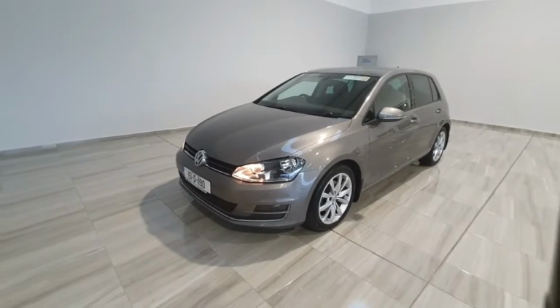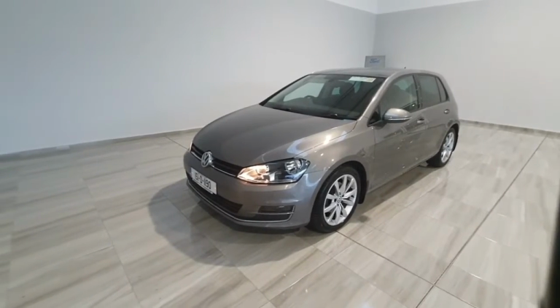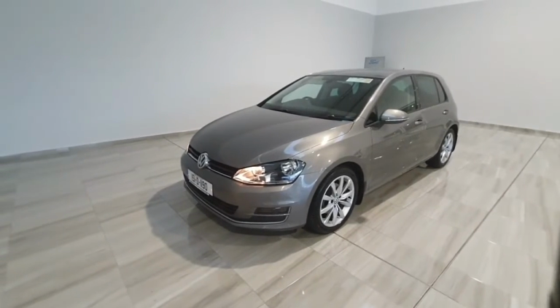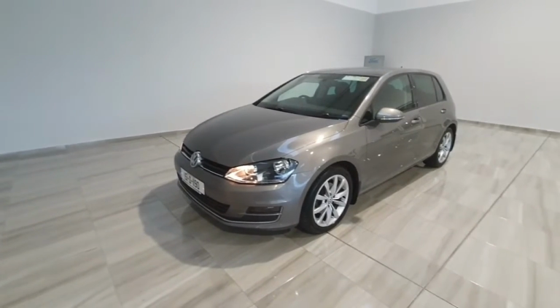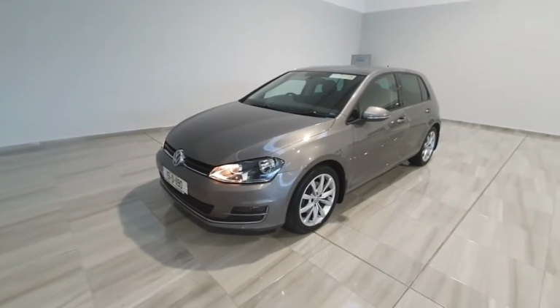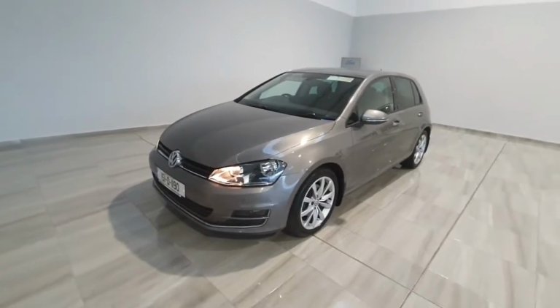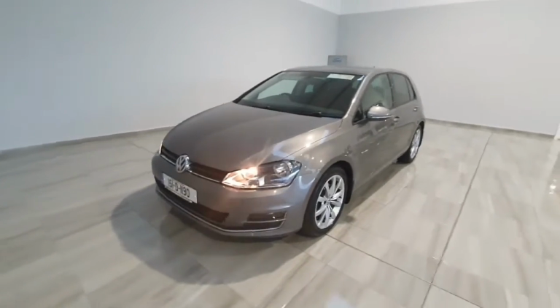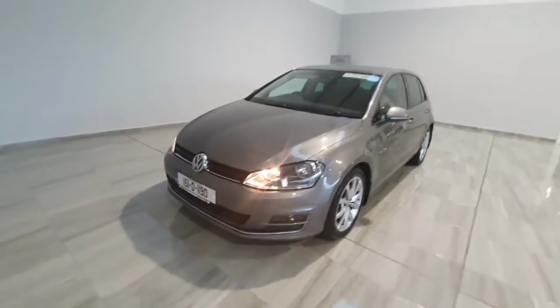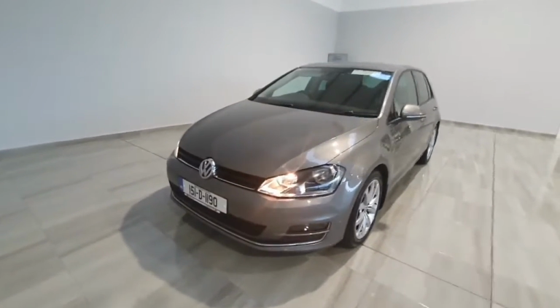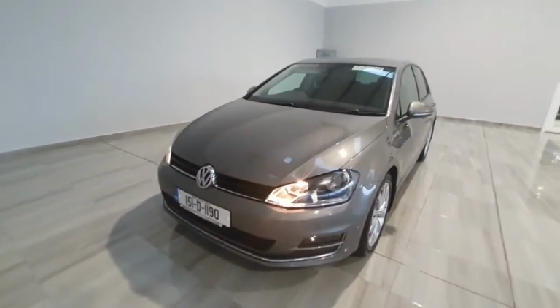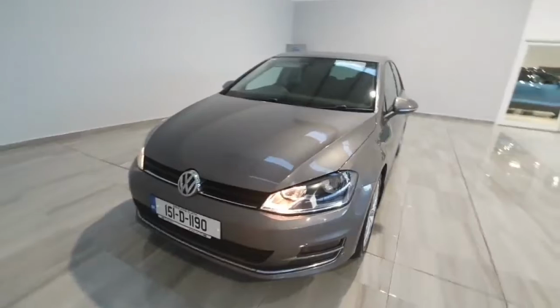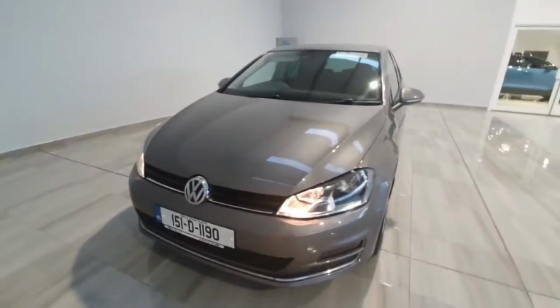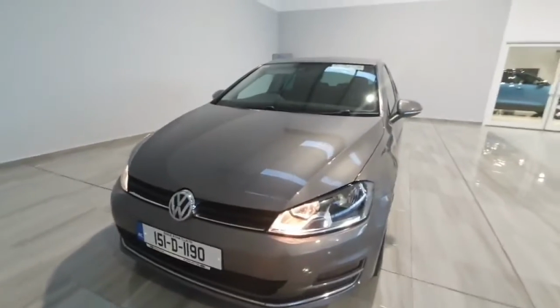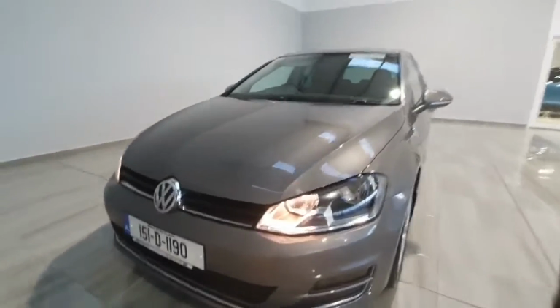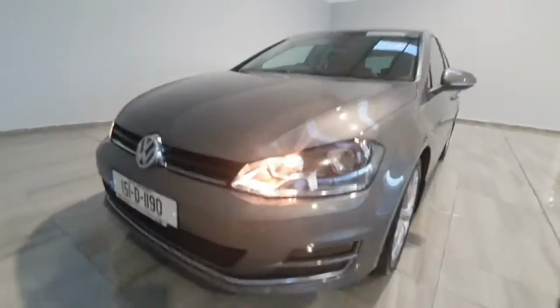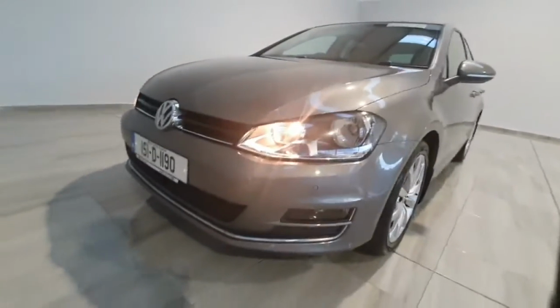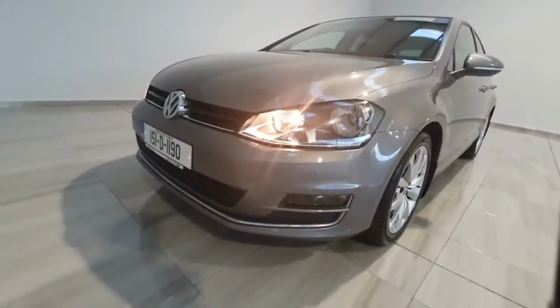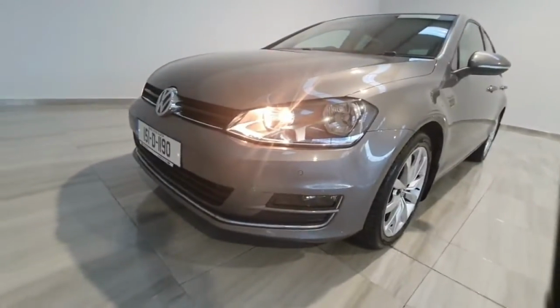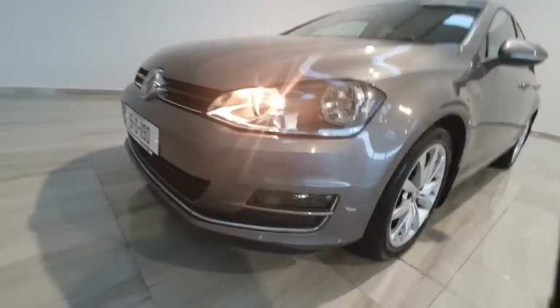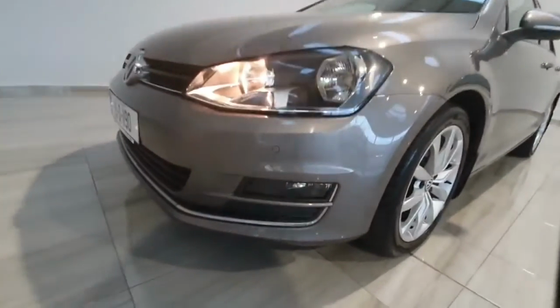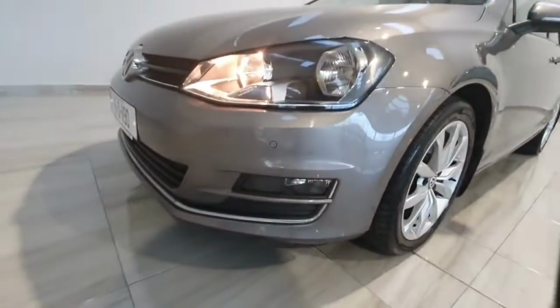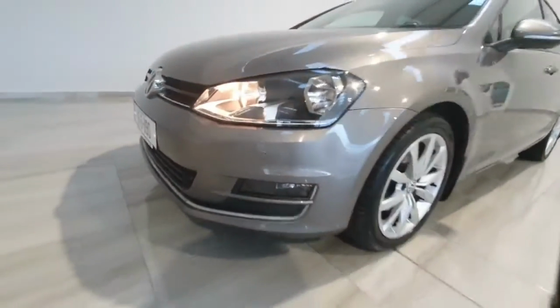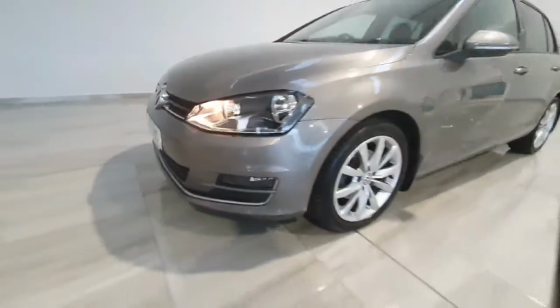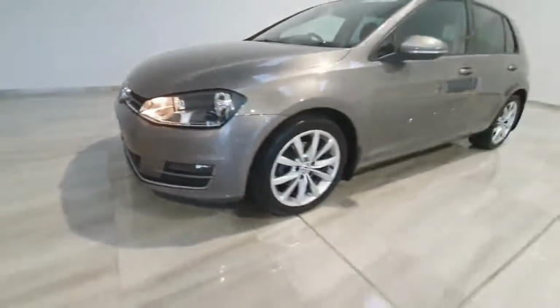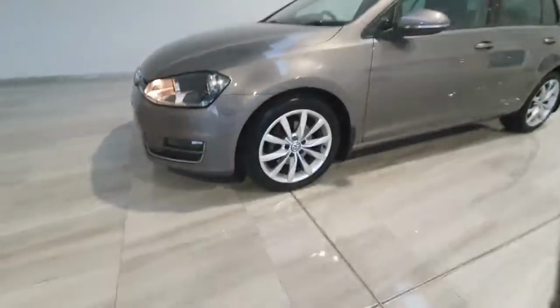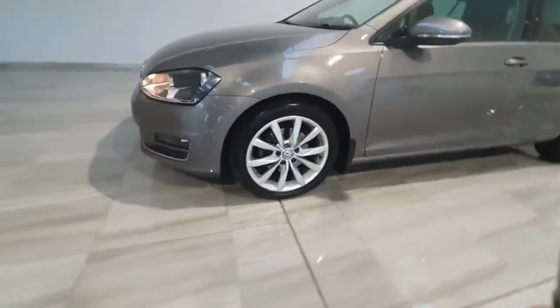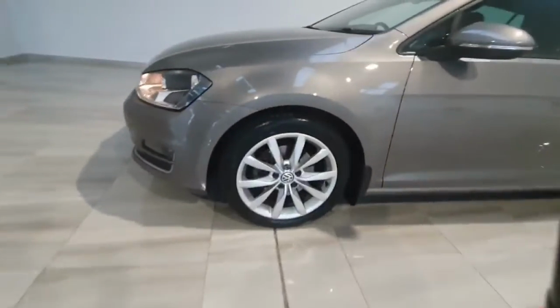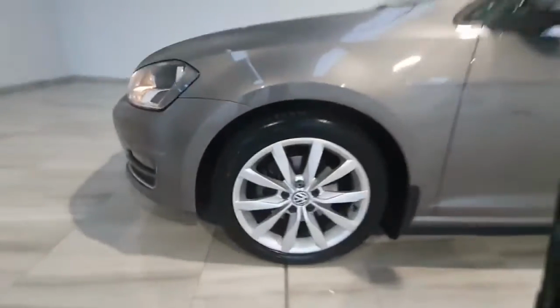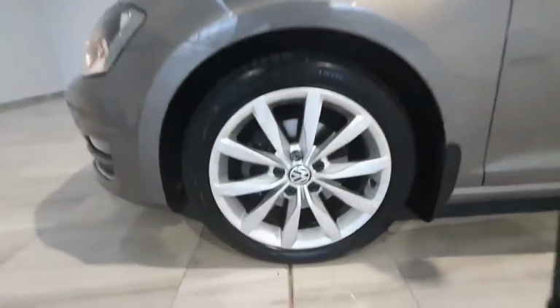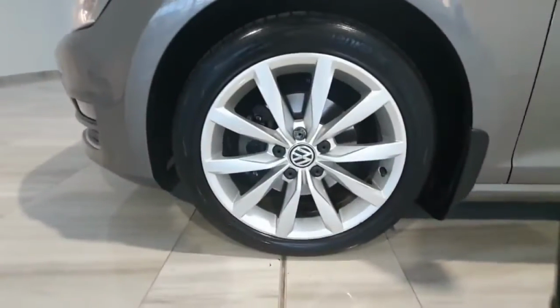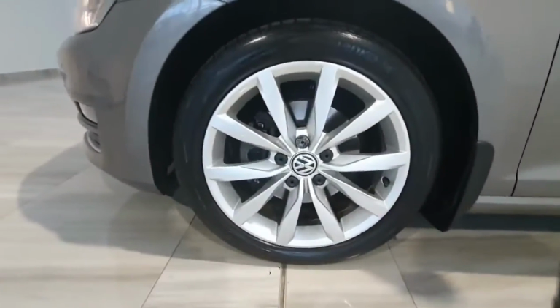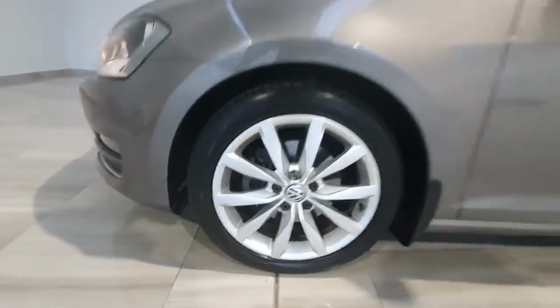This one is a 1.2 petrol Highline model. Being the Highline, it does have a nice high level of spec, which includes front and rear park assist with front fog lights, and nice upgraded Highline alloy wheels.